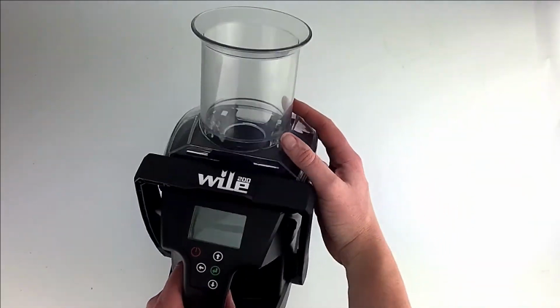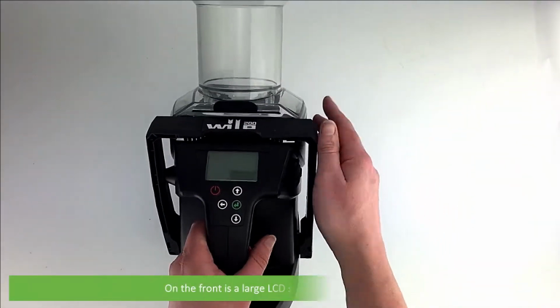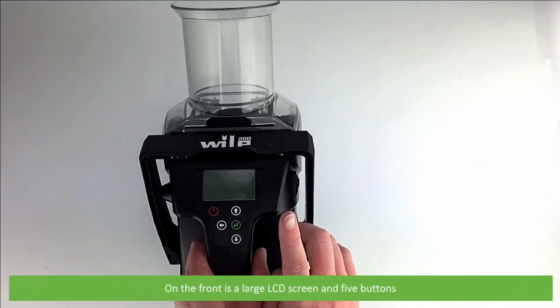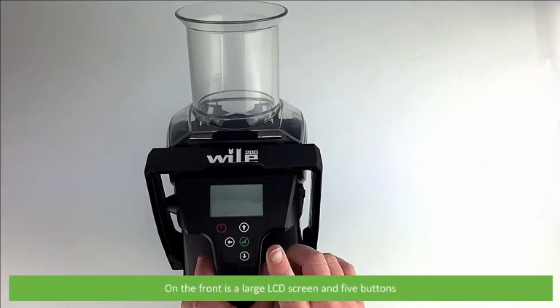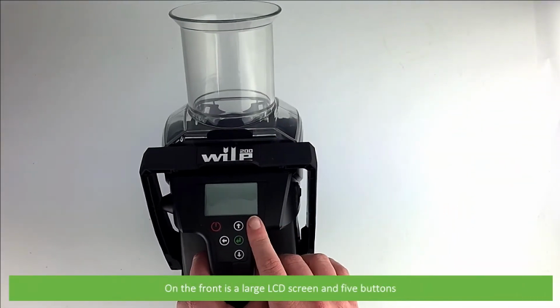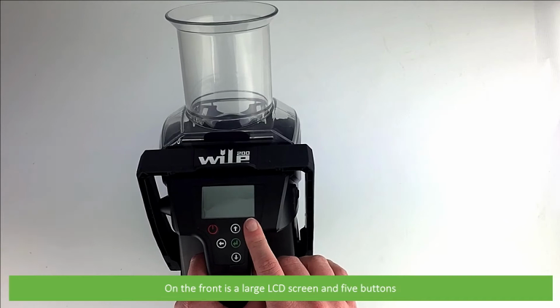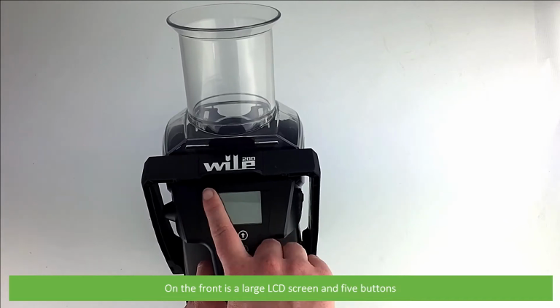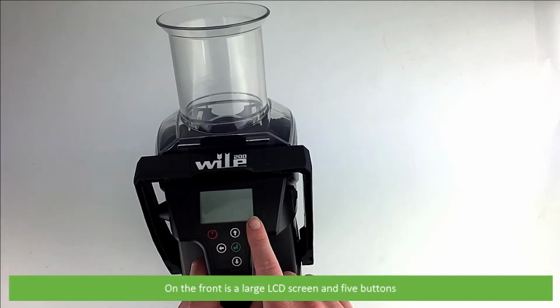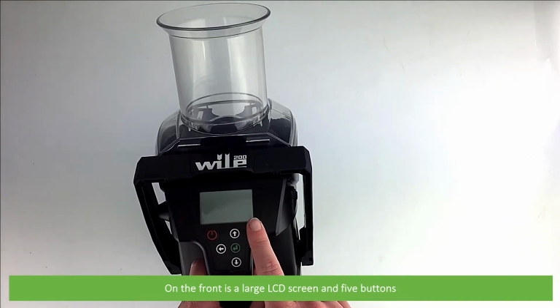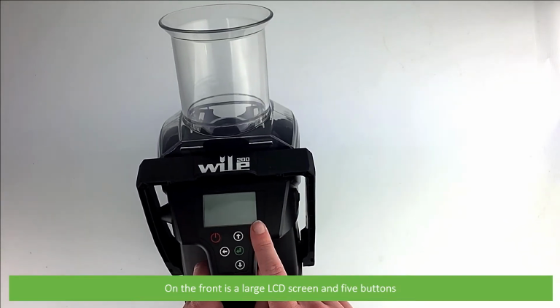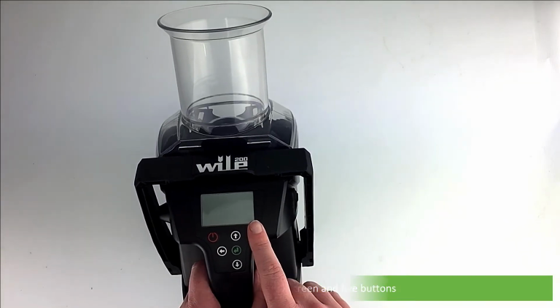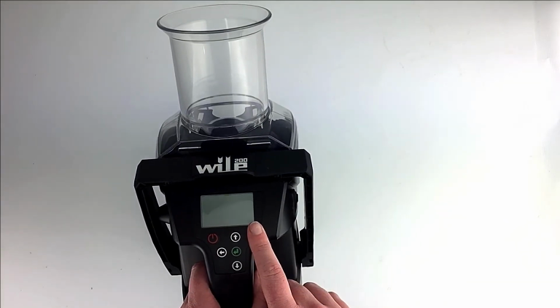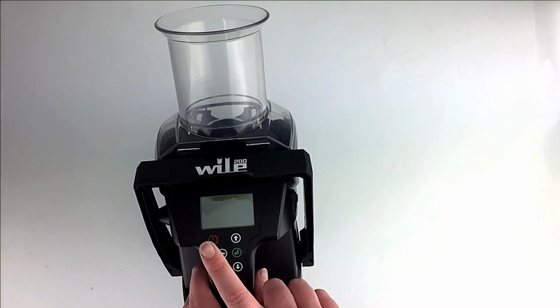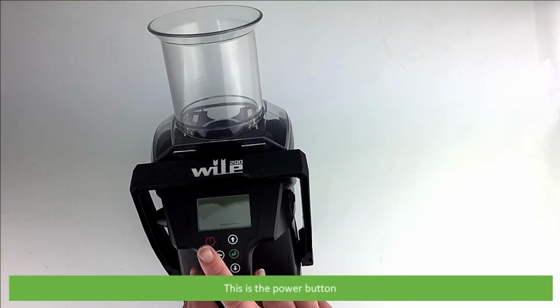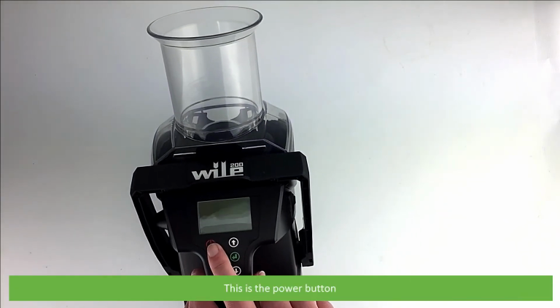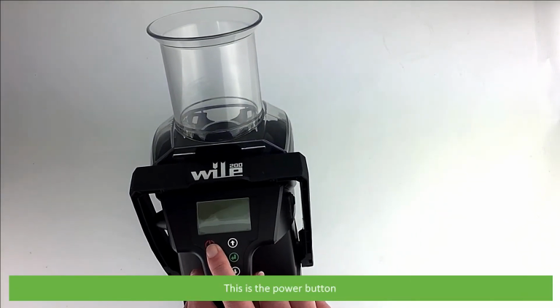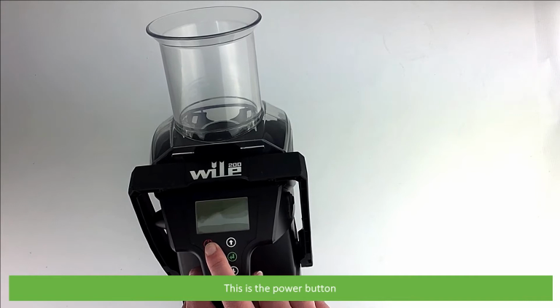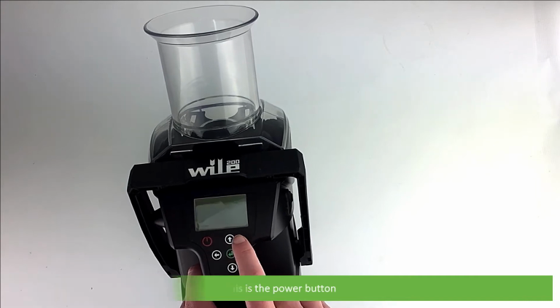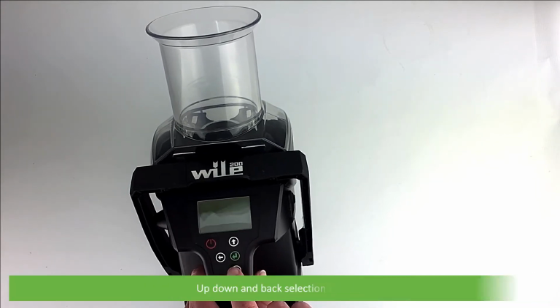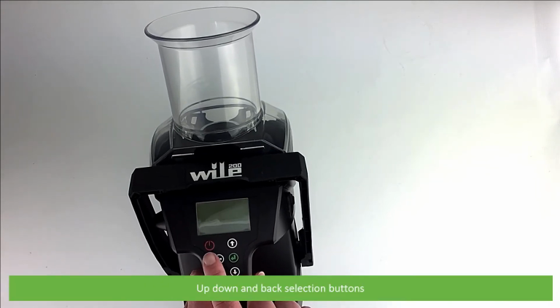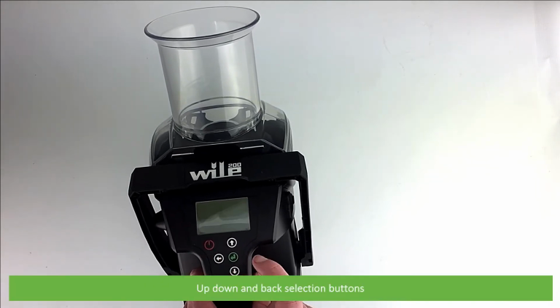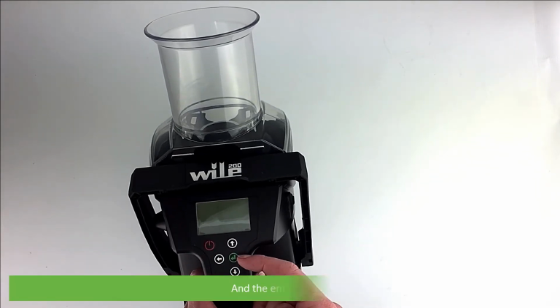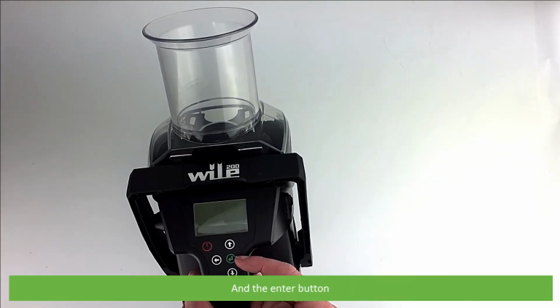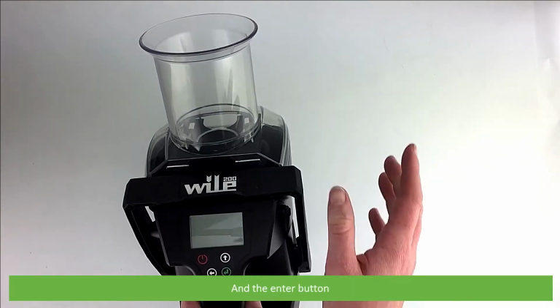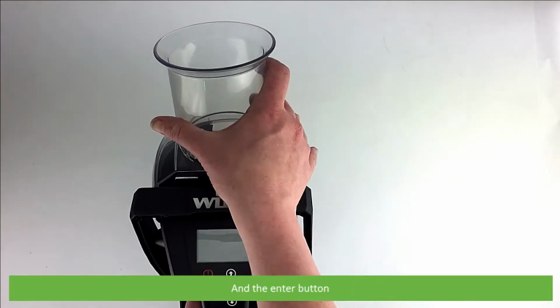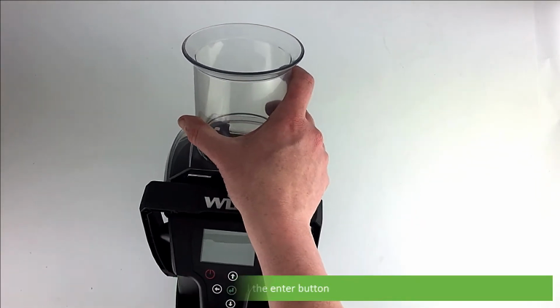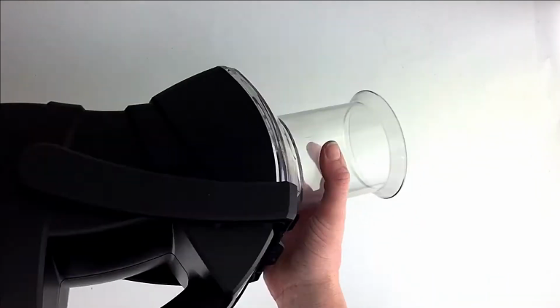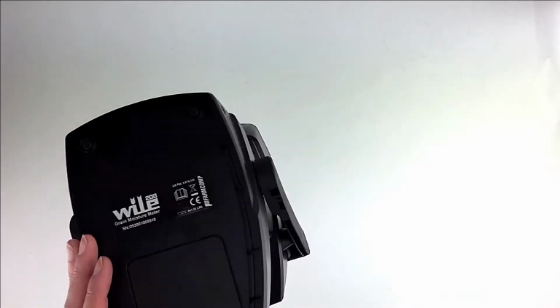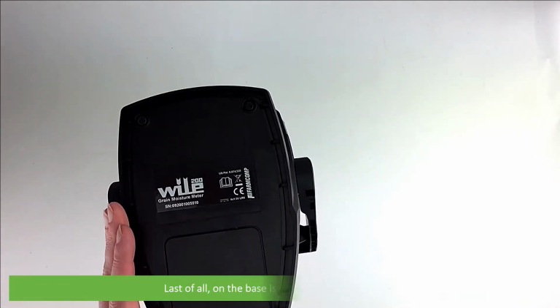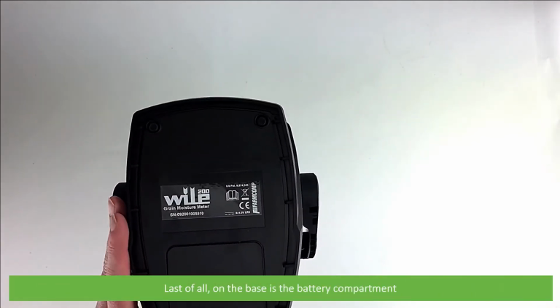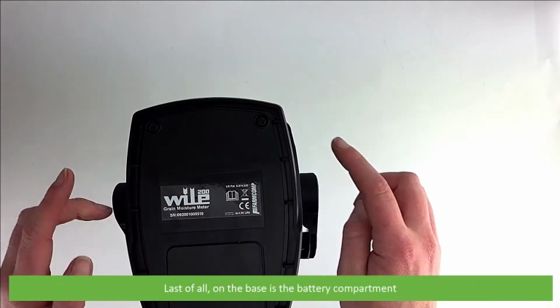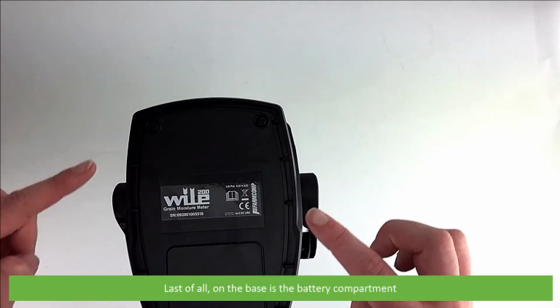On the front is a large LCD screen and five buttons: the power button, up, down, and back selection buttons, and the enter button. And last of all, on the base is the battery compartment.